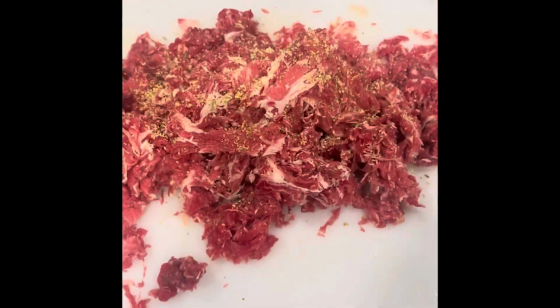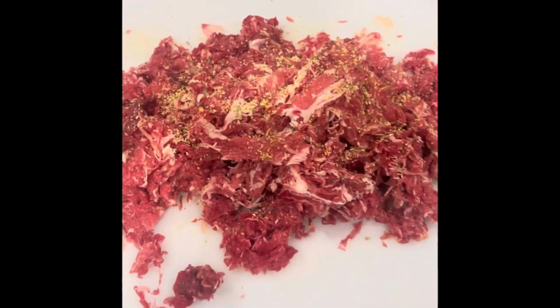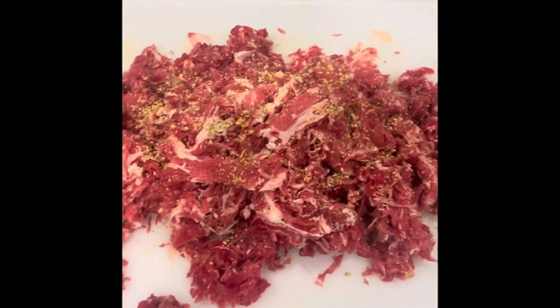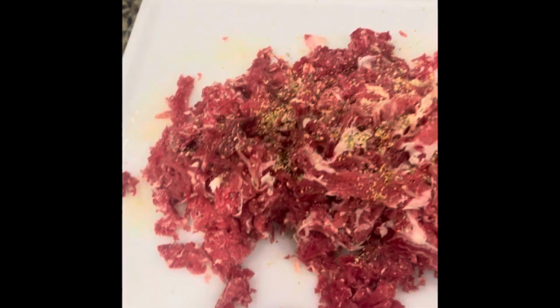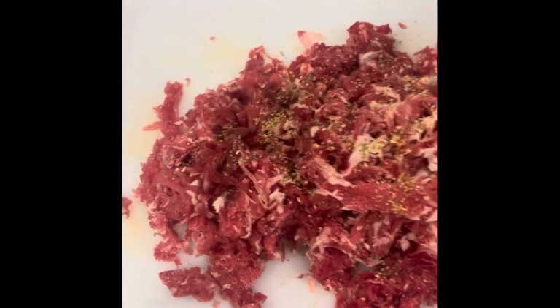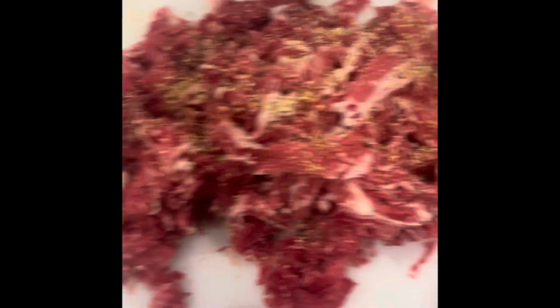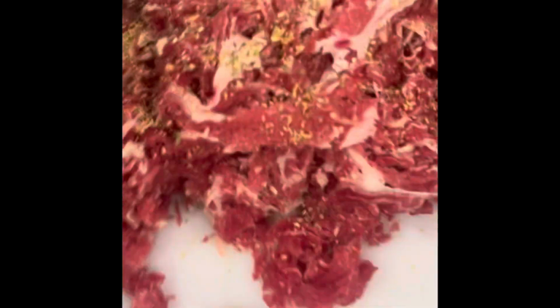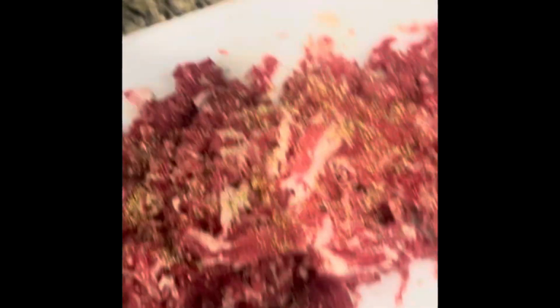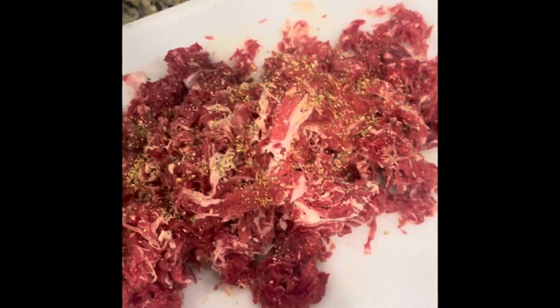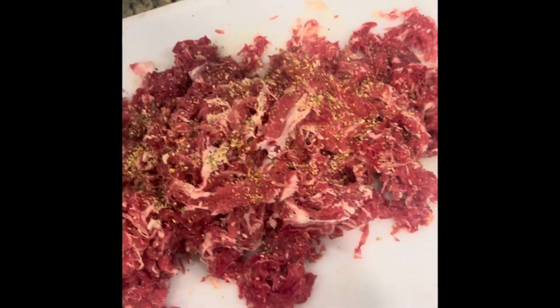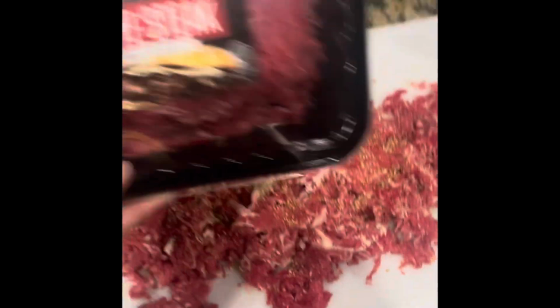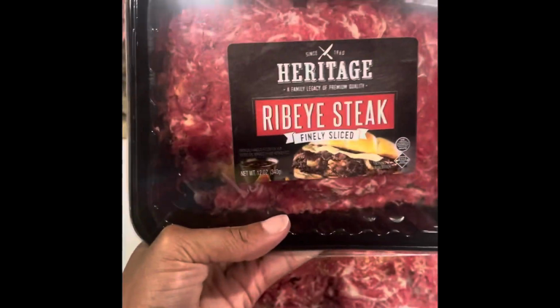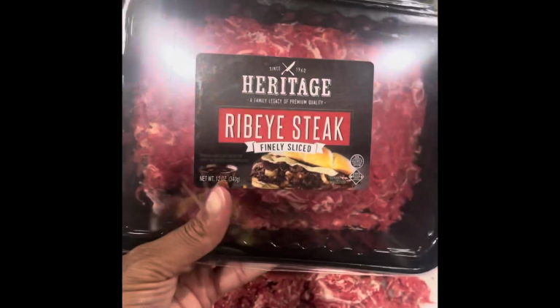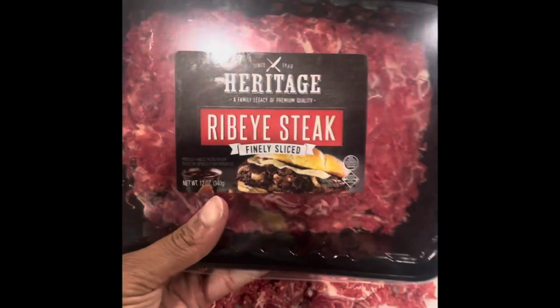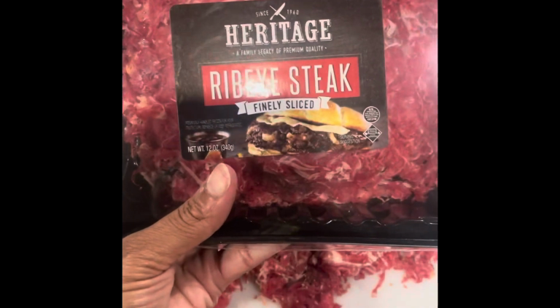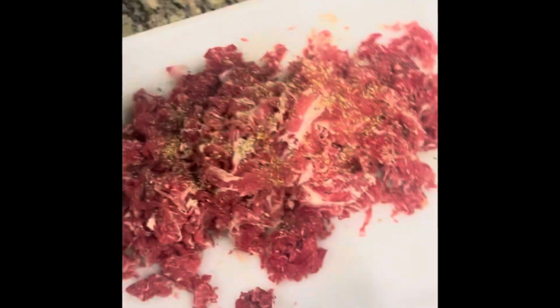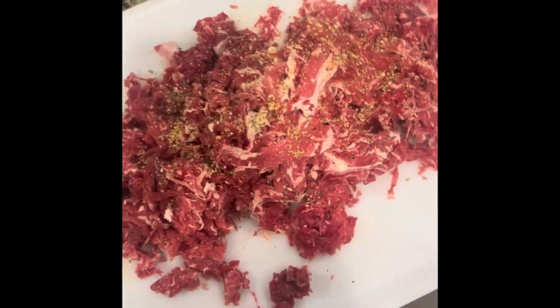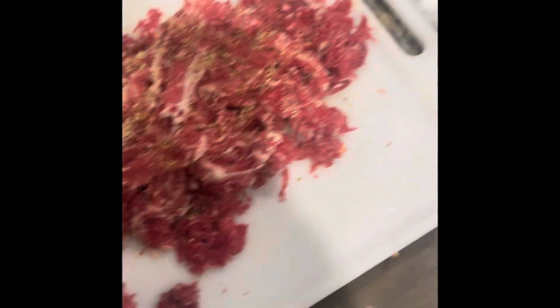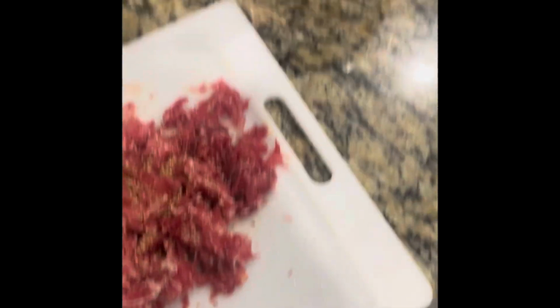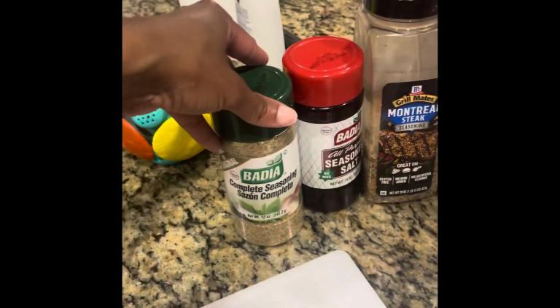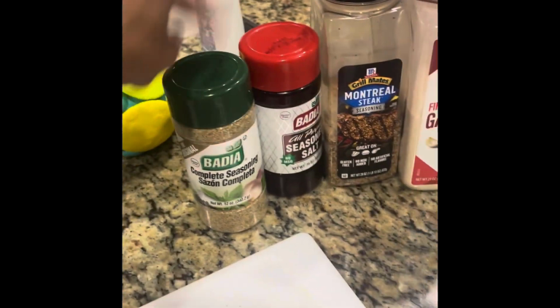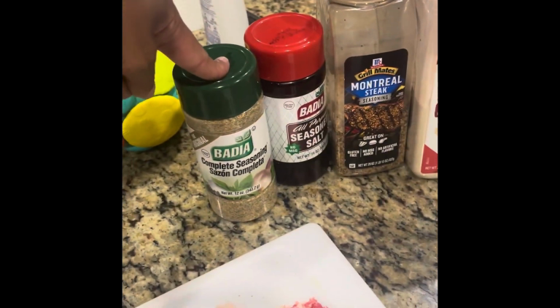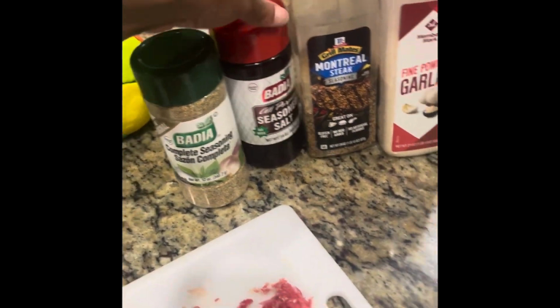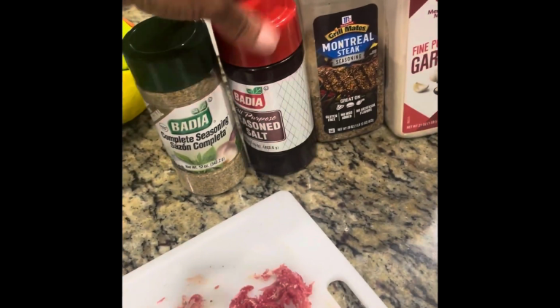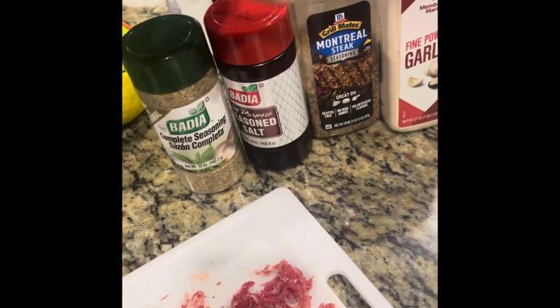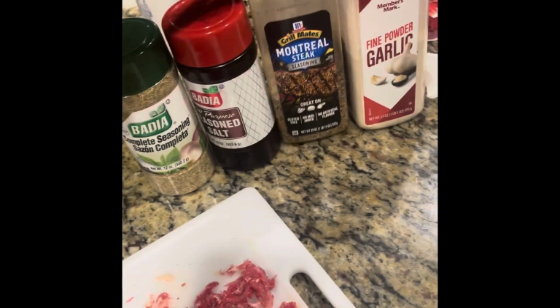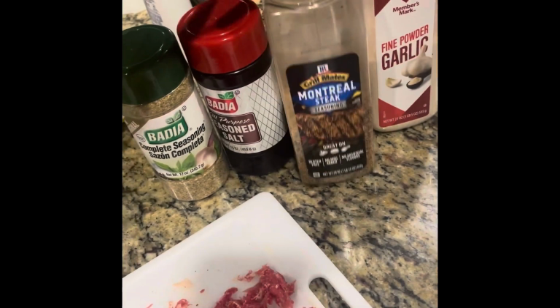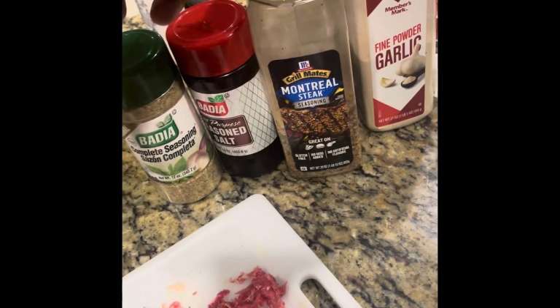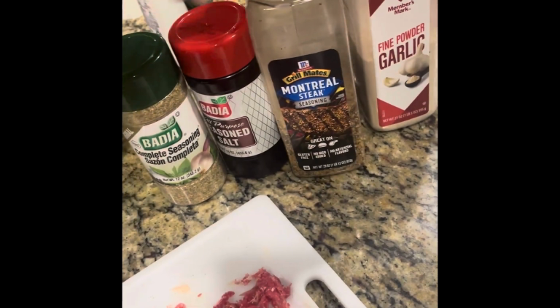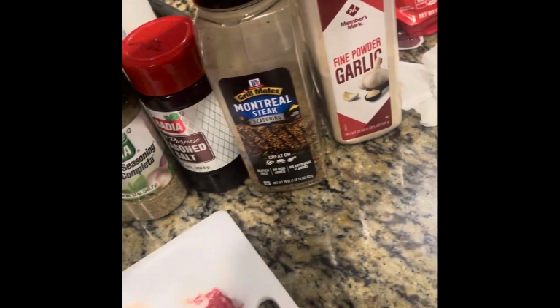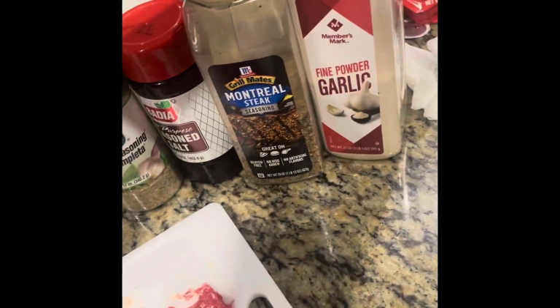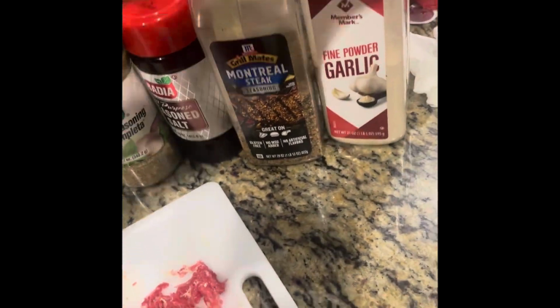I actually kind of already started, but this is just finely shredded ribeye steak. The seasonings I'm using are going to be complete seasoning, seasoned salt, steak seasoning, and garlic powder.